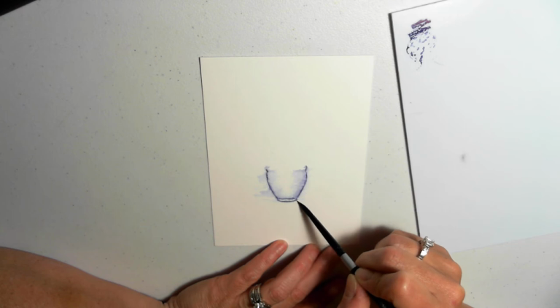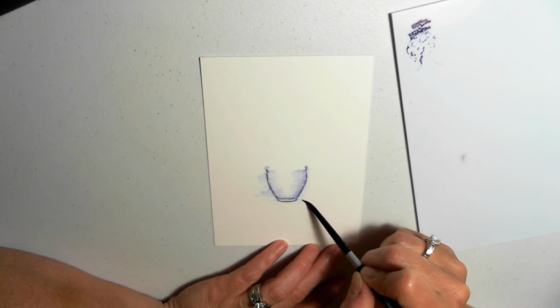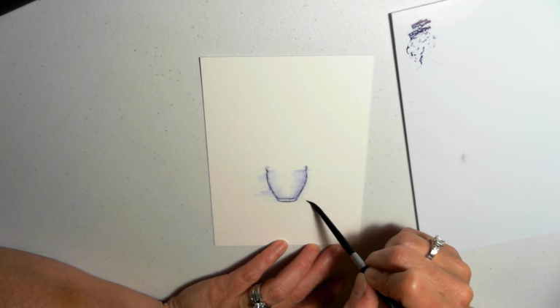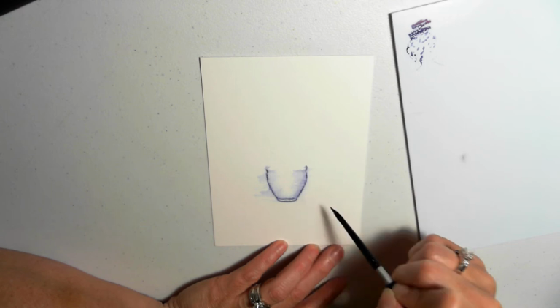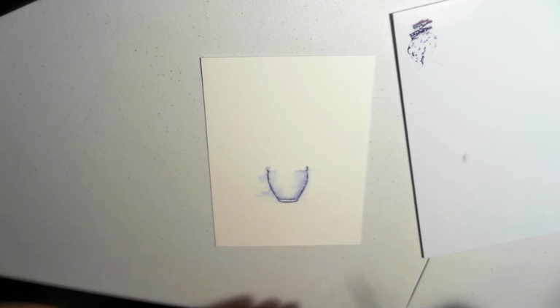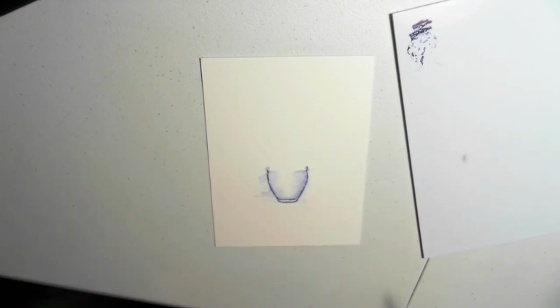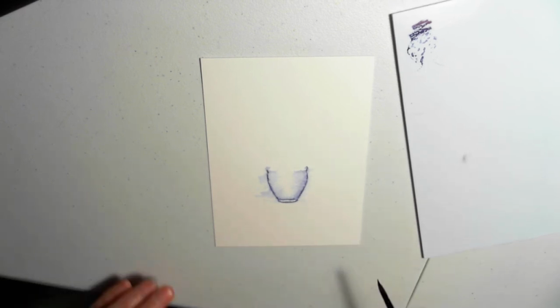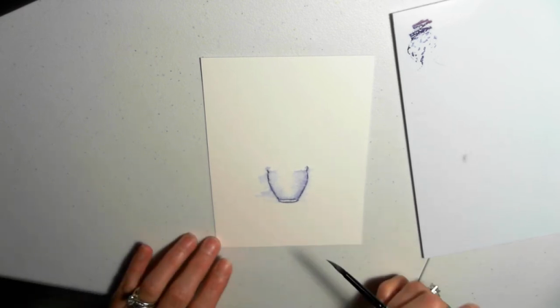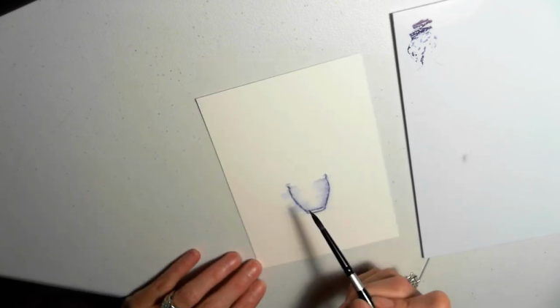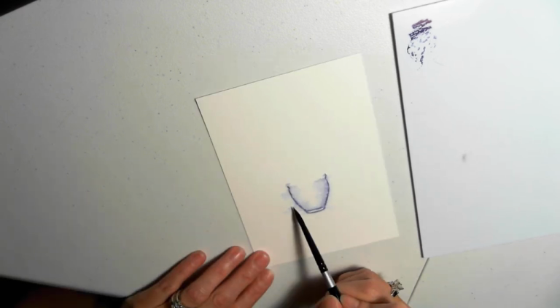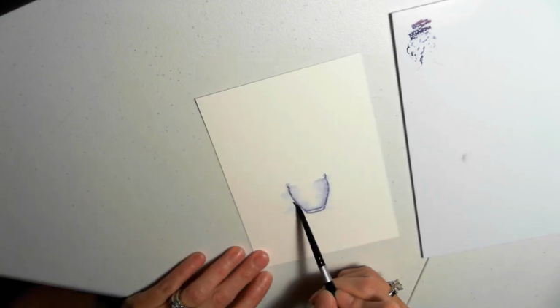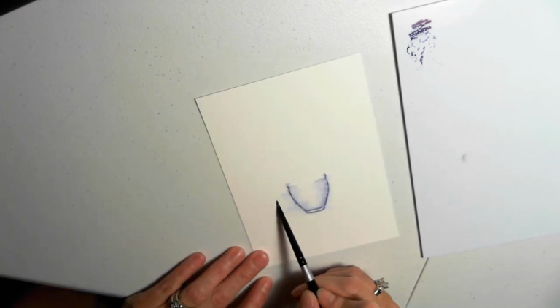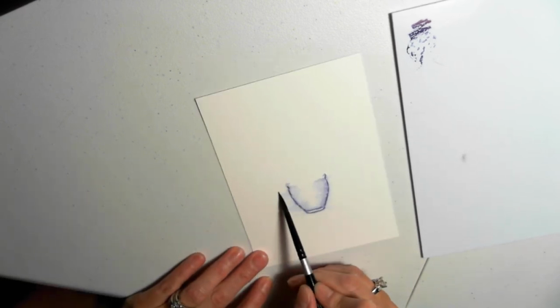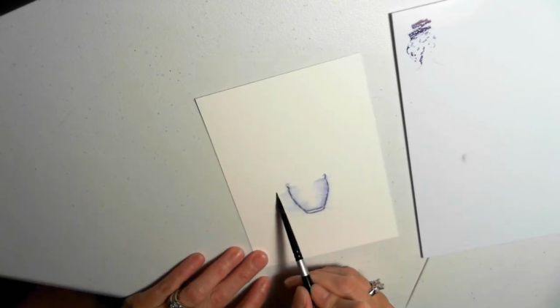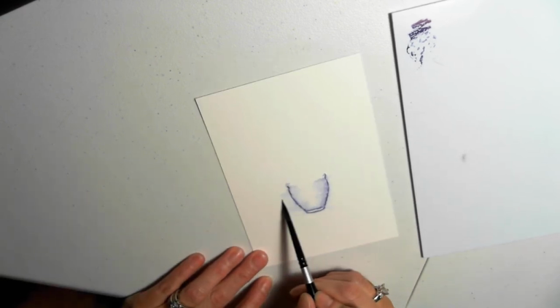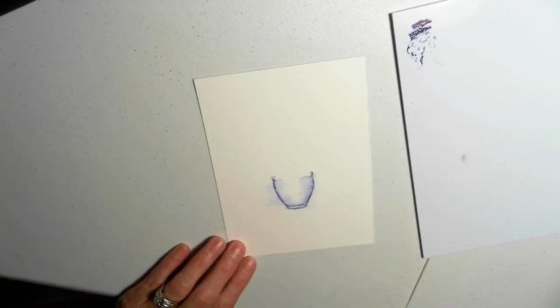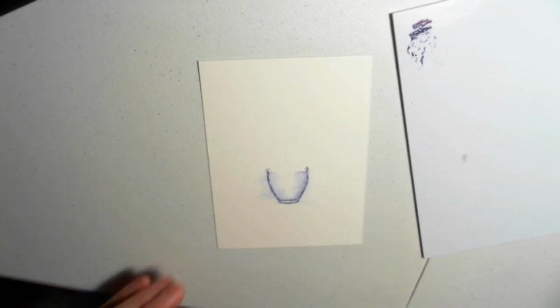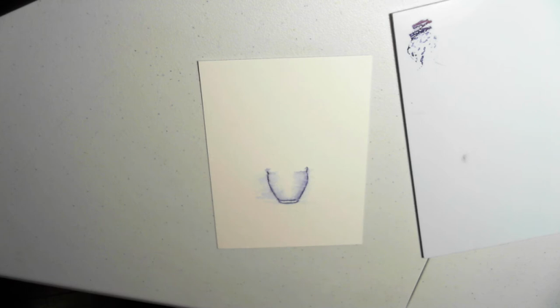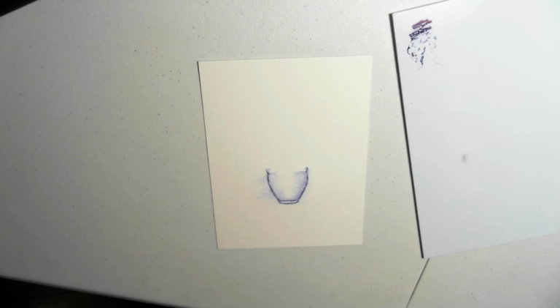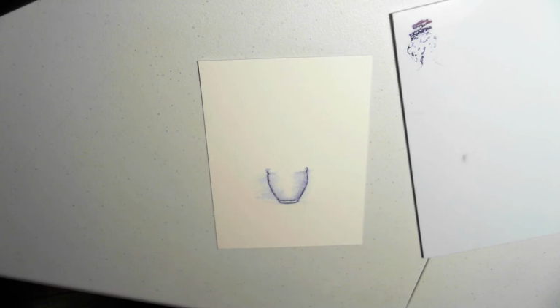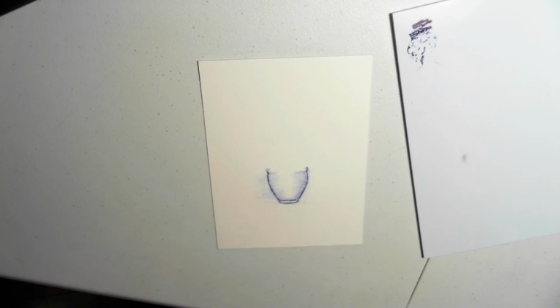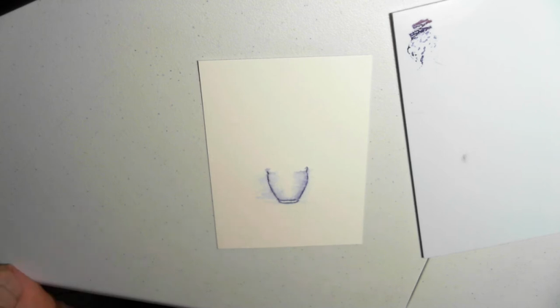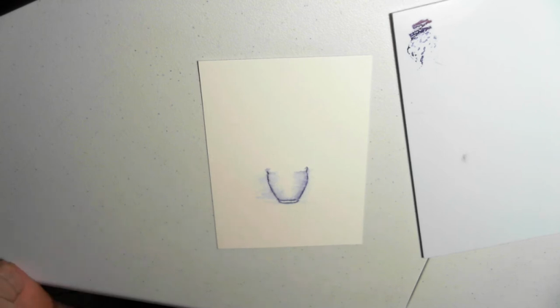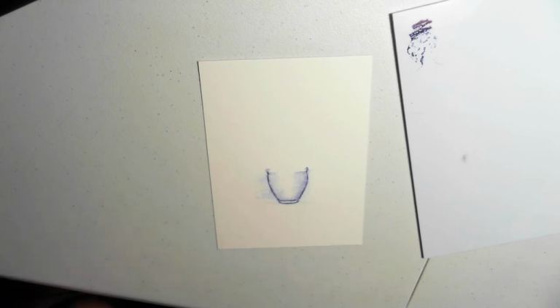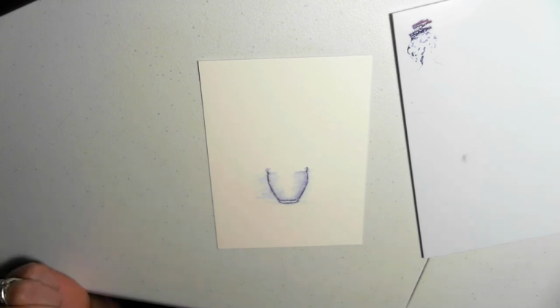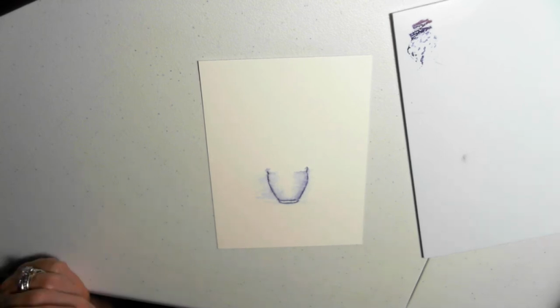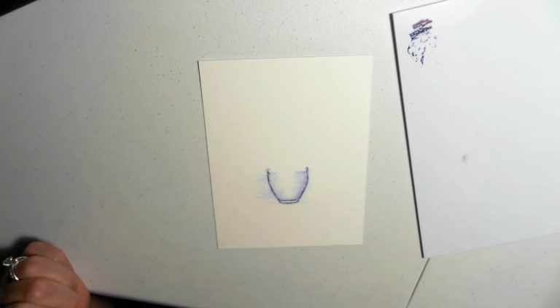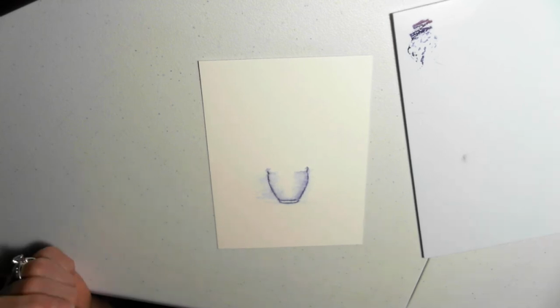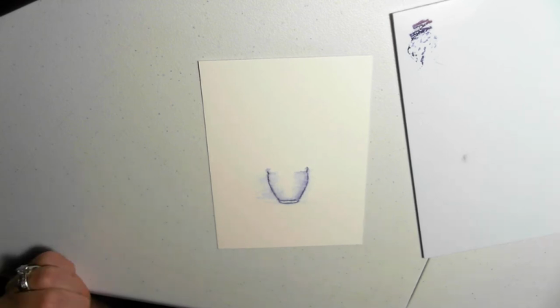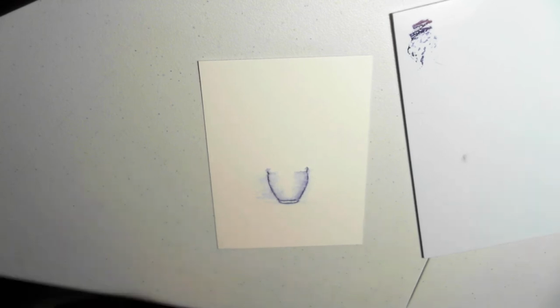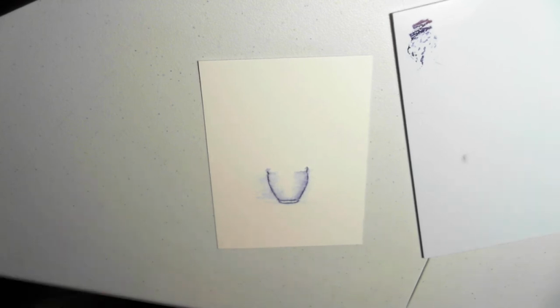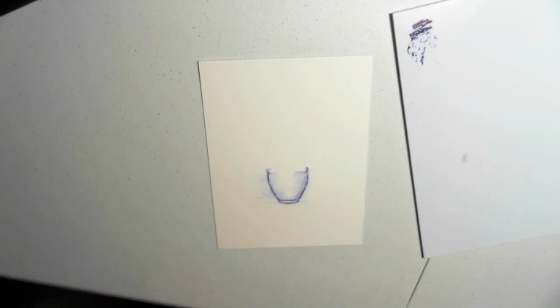We're also going to put a little shadow underneath it later. Alright, that looks pretty good. Let's move on to the next step.